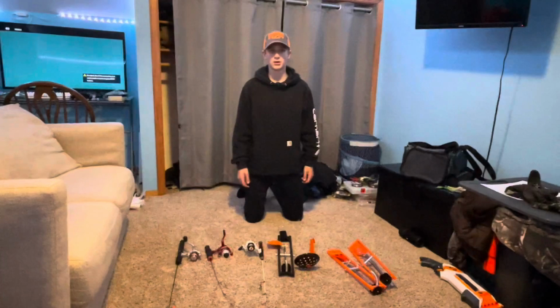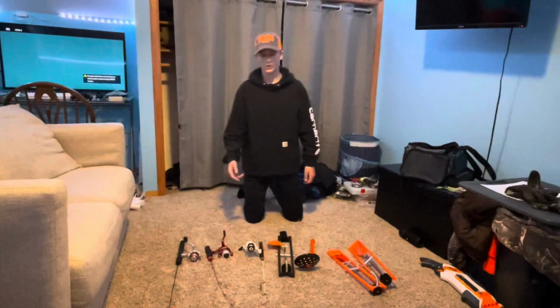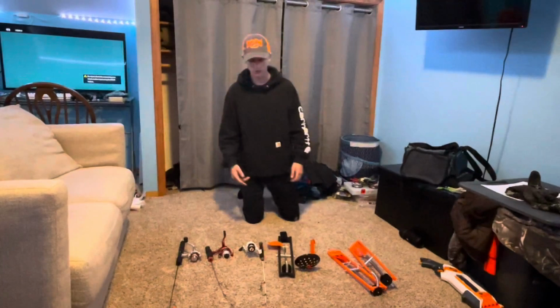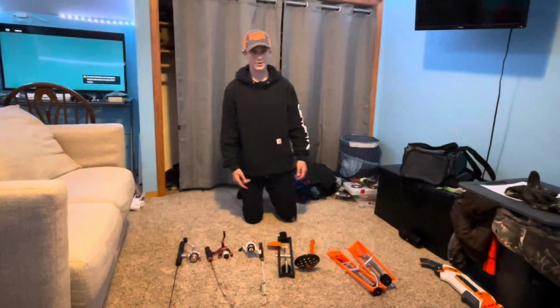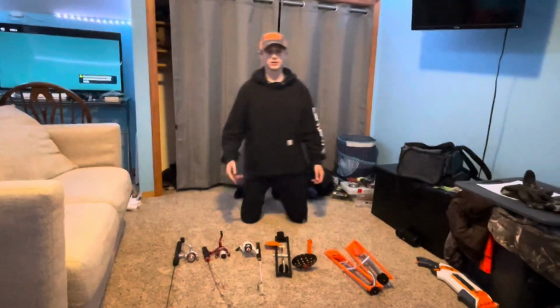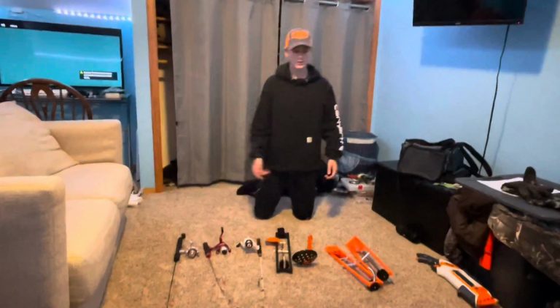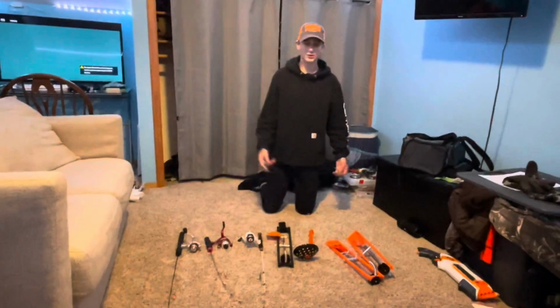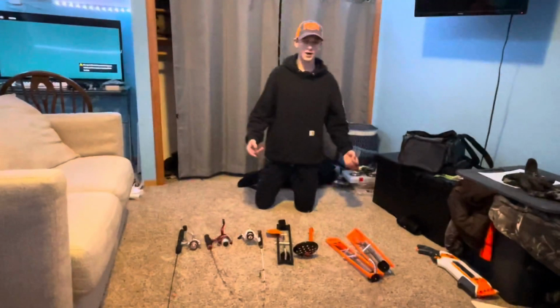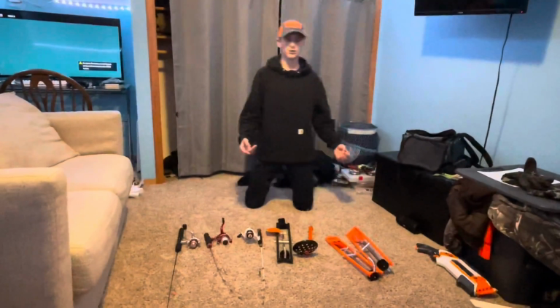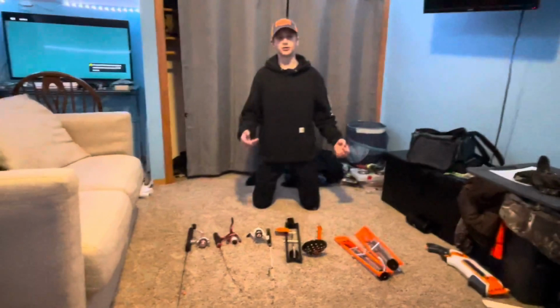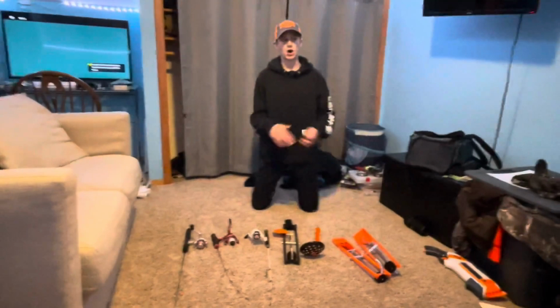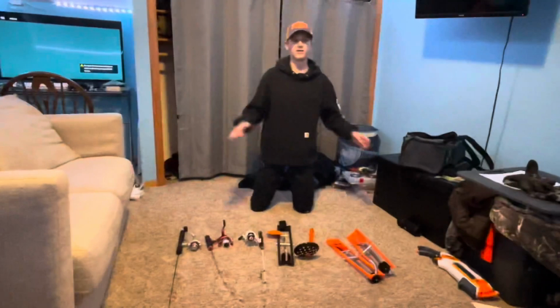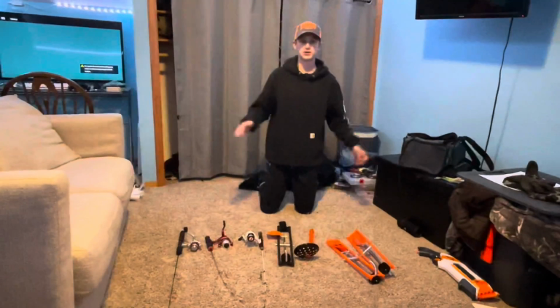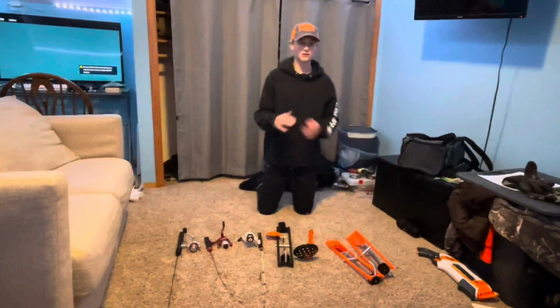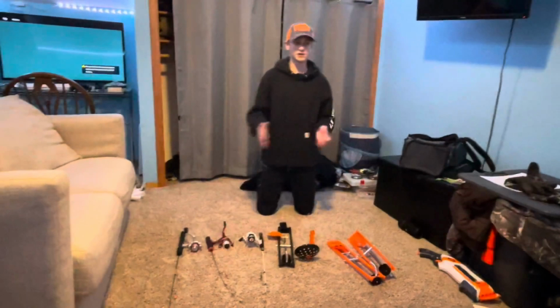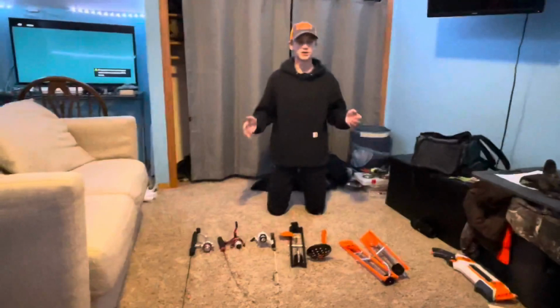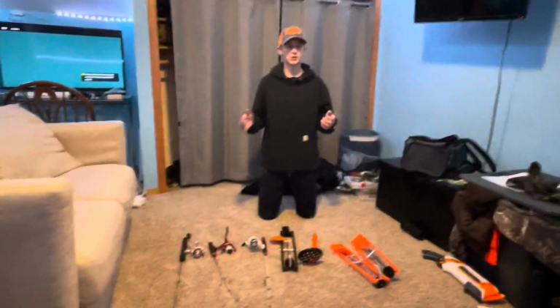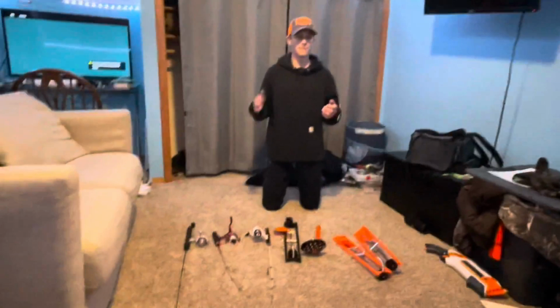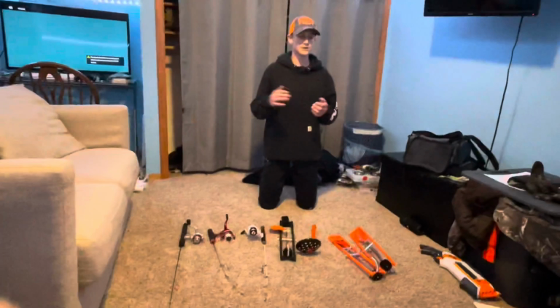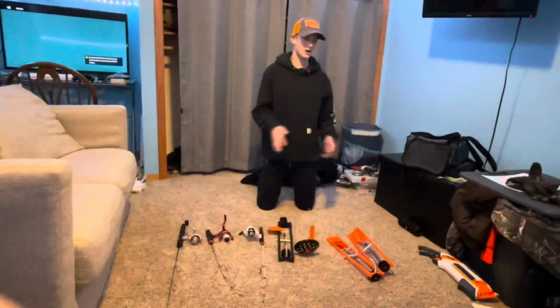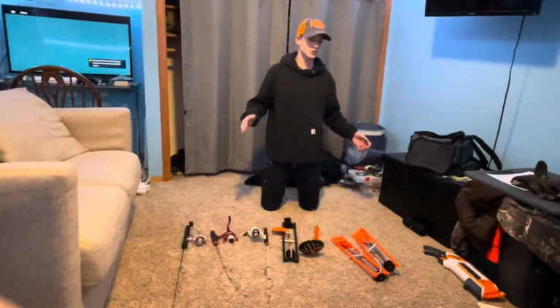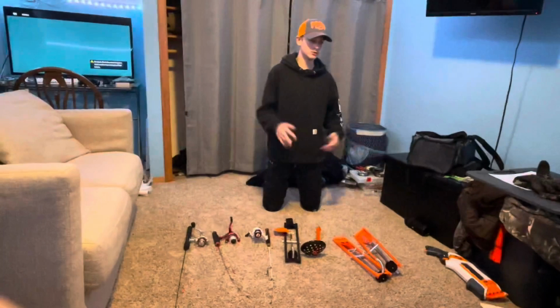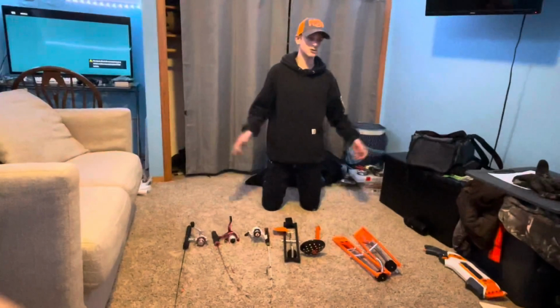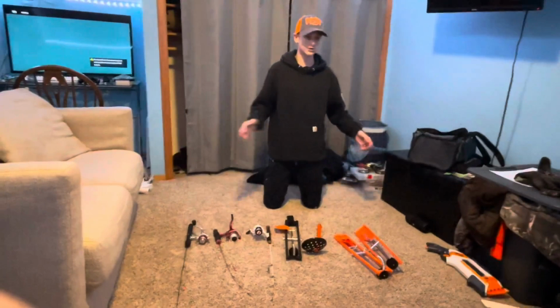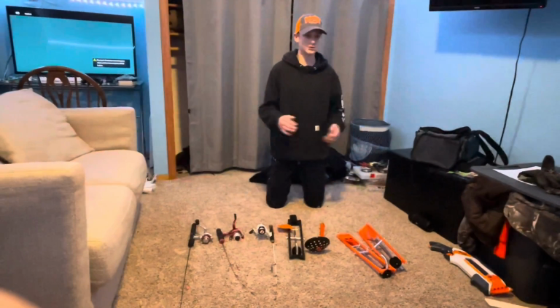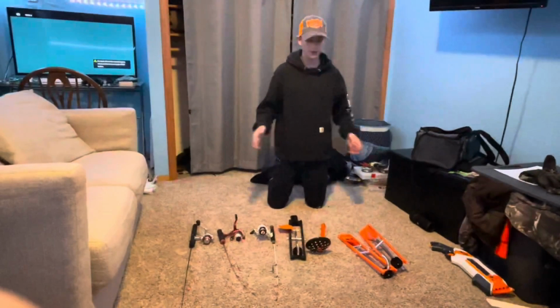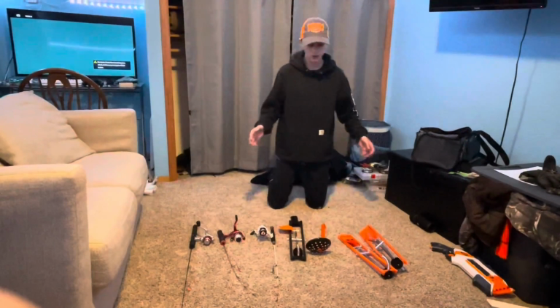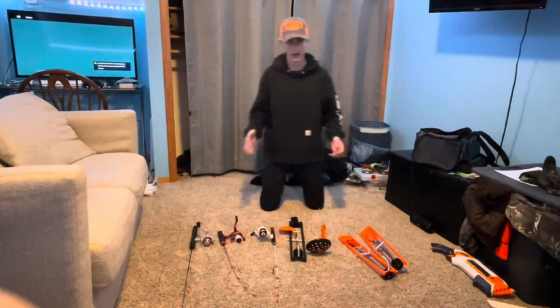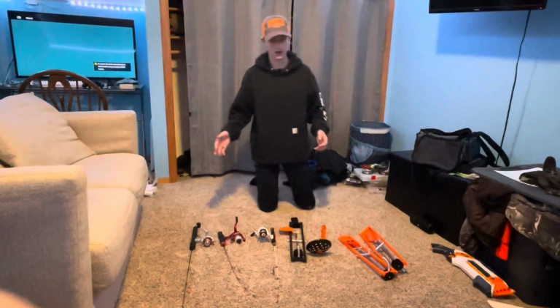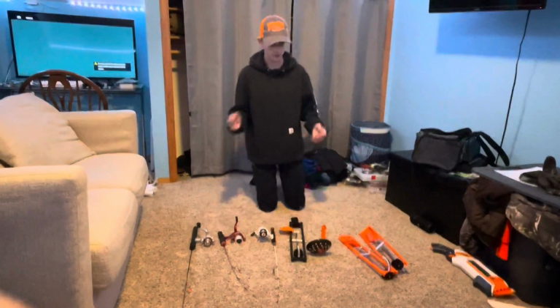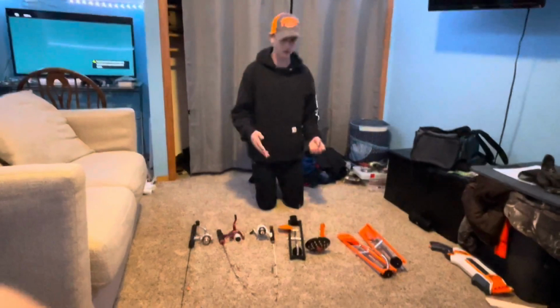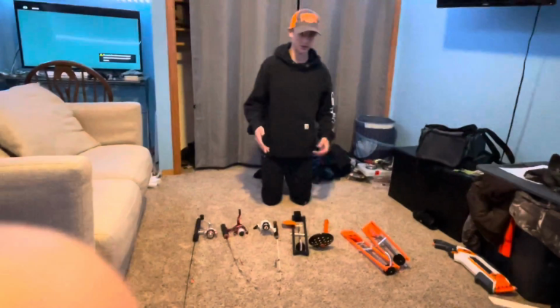Alright, what's up guys? So today I'm going to be going through all my fishing stuff — ice fishing, tackle, rods and reels, you name it. What I got, we're going through it today.